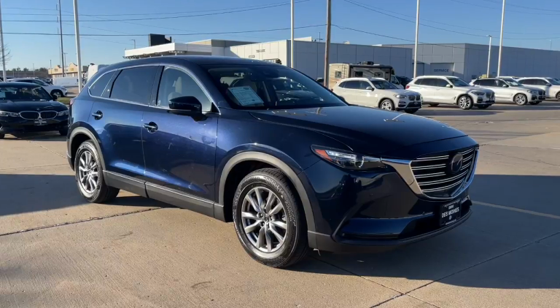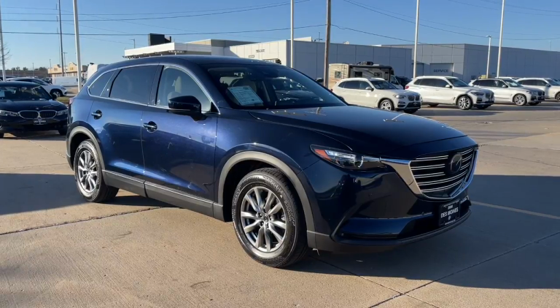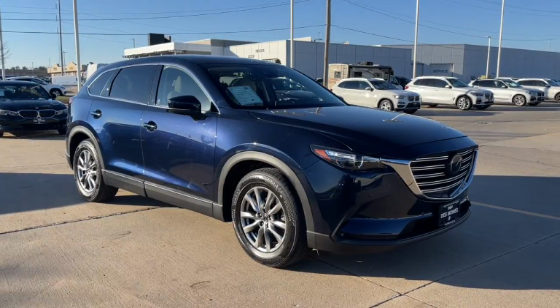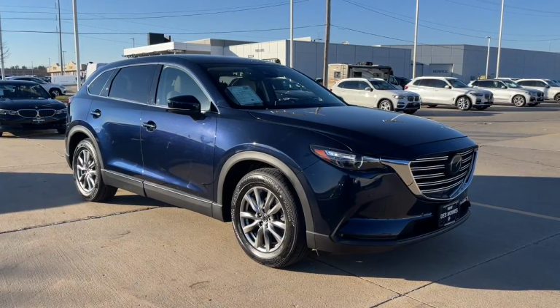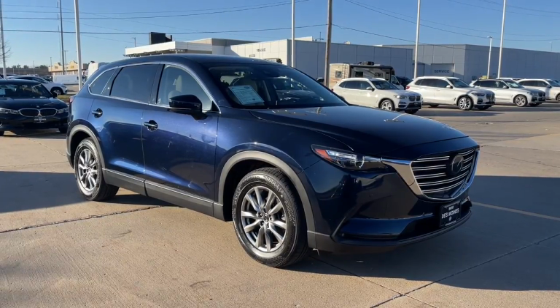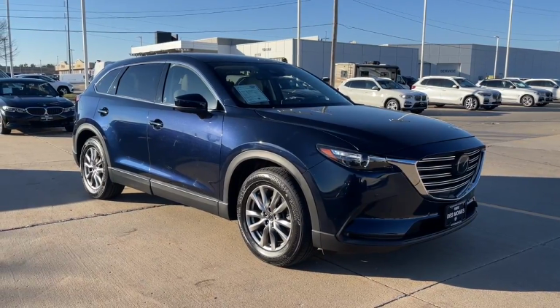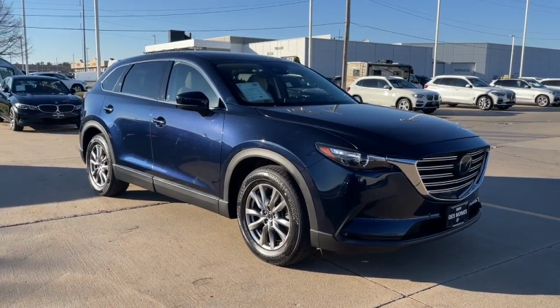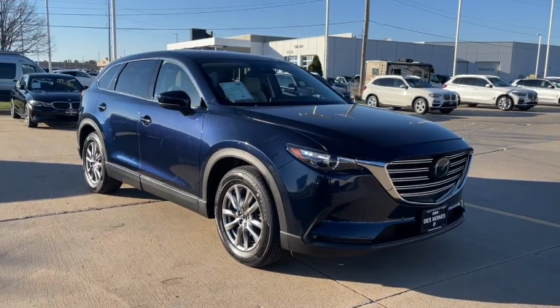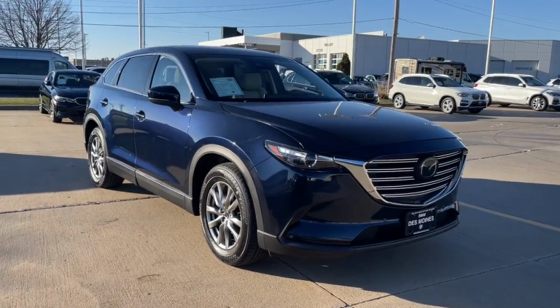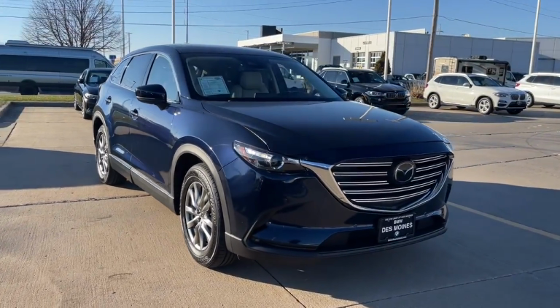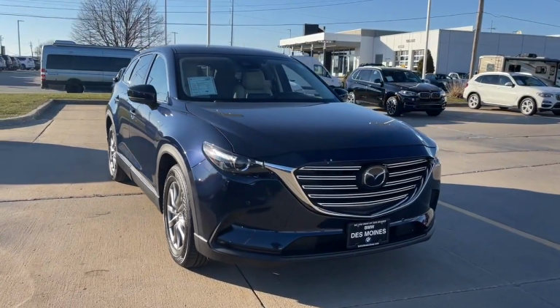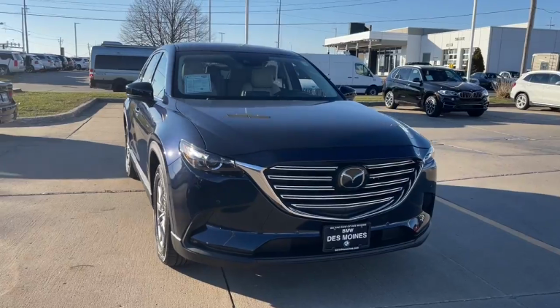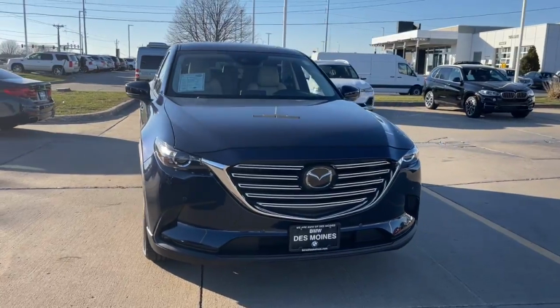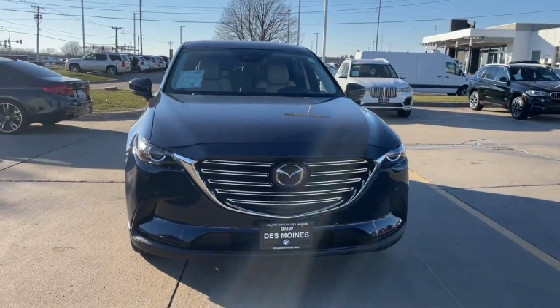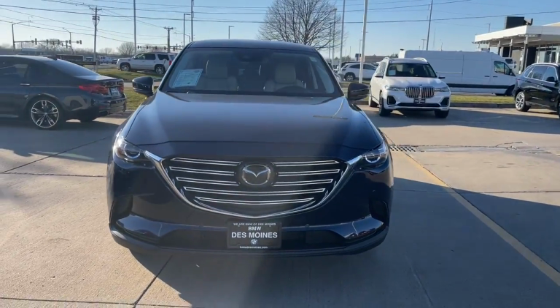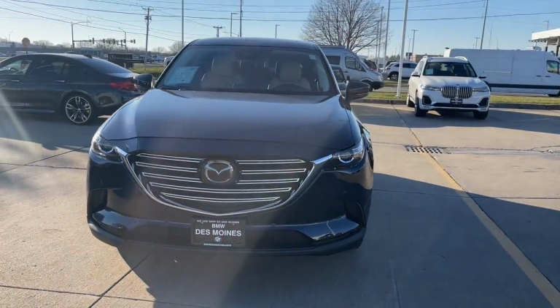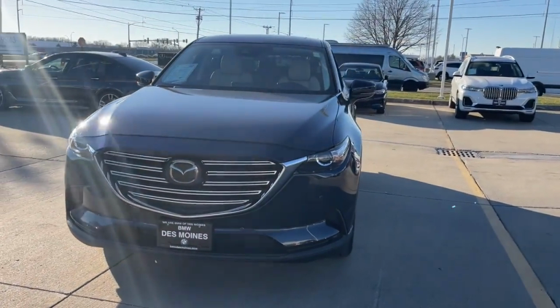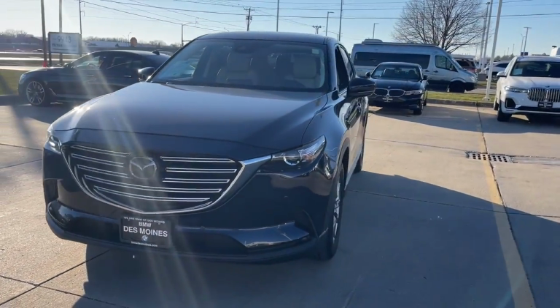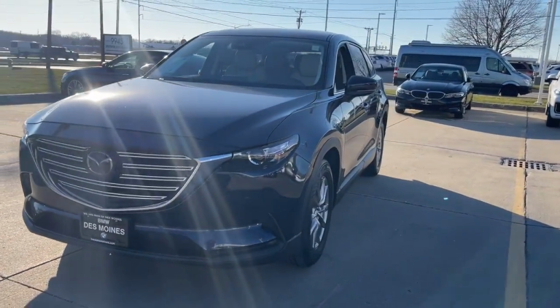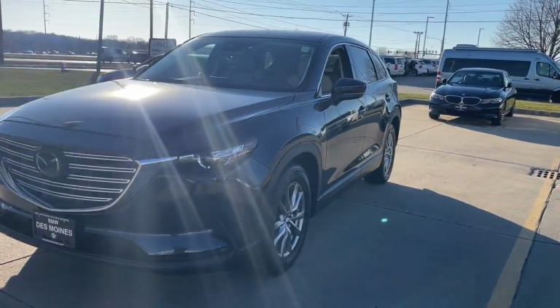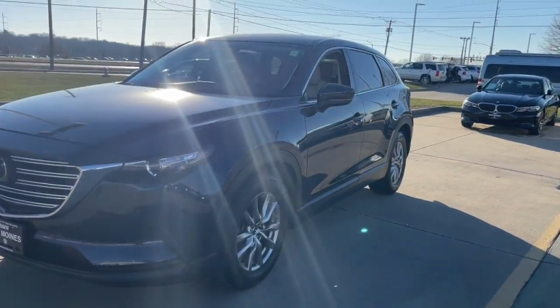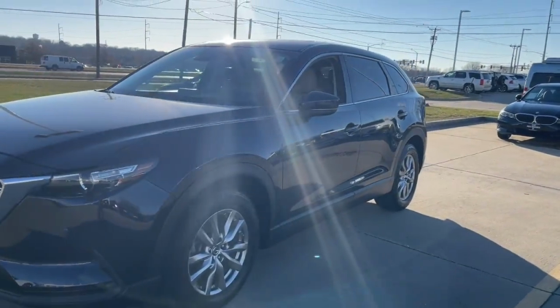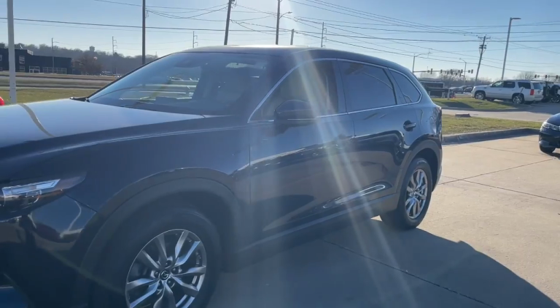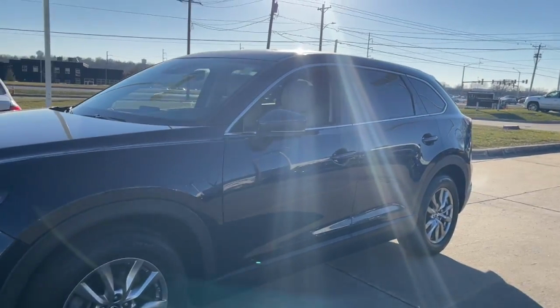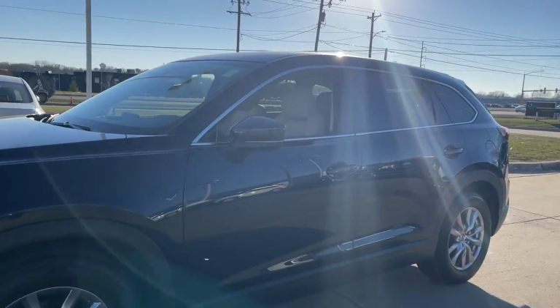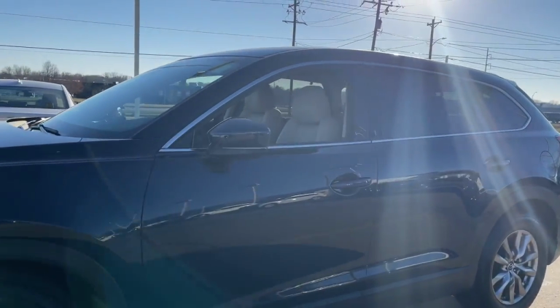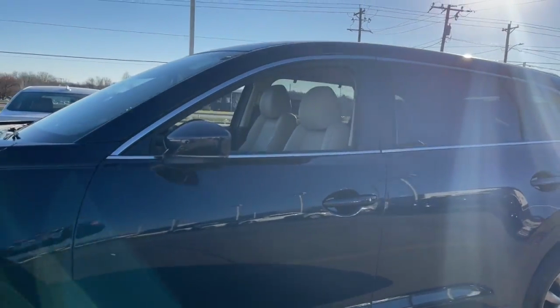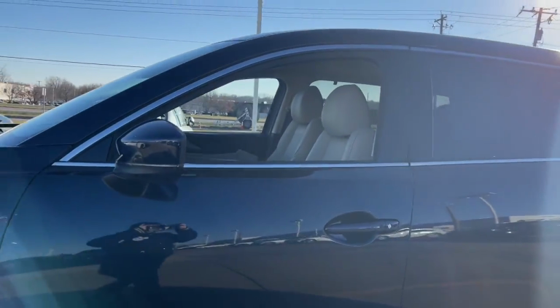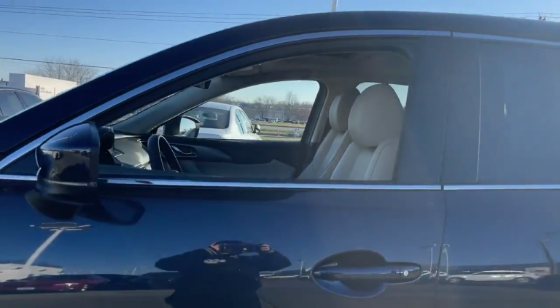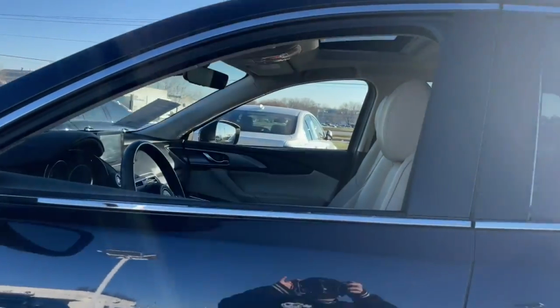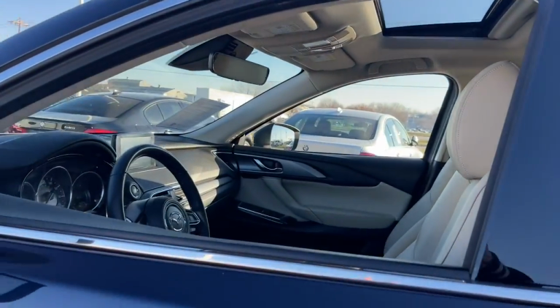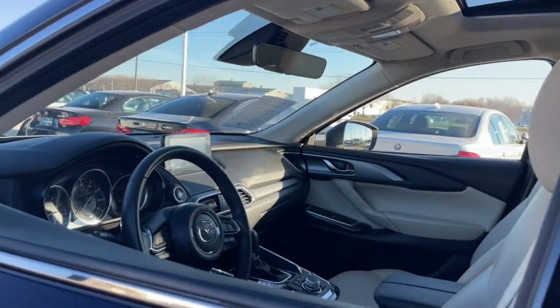Get a feel for the 2019 Mazda CX-9. This vehicle is an outstanding buy with fewer than 60,000 miles on the odometer. Make every road trip the best it can be in this sweet driving CX-9.